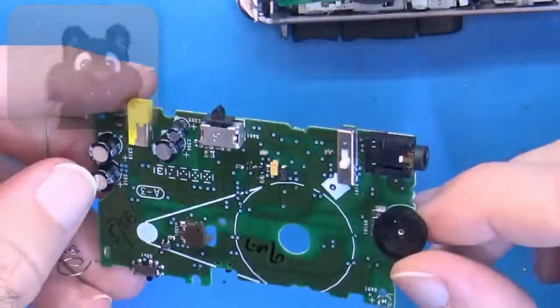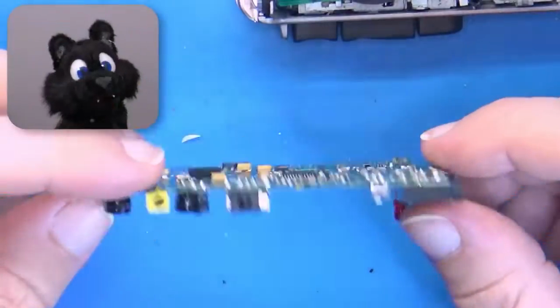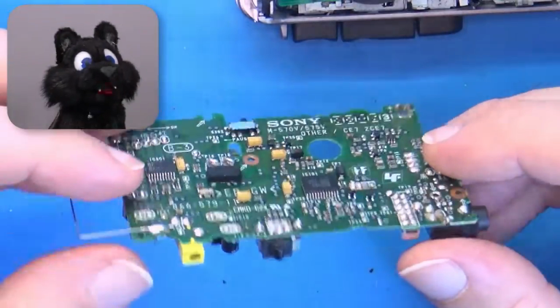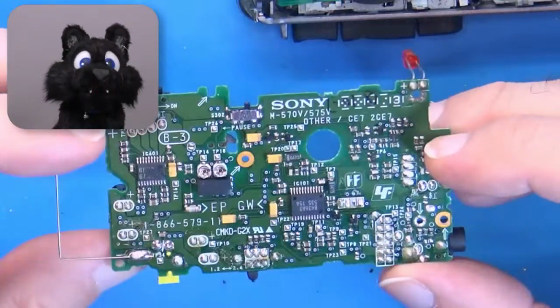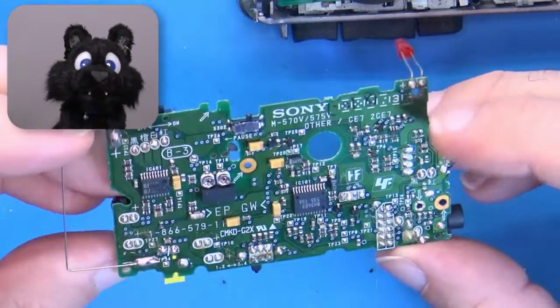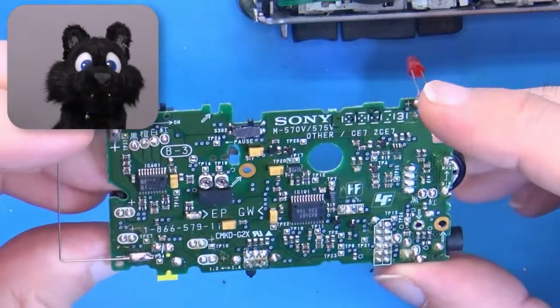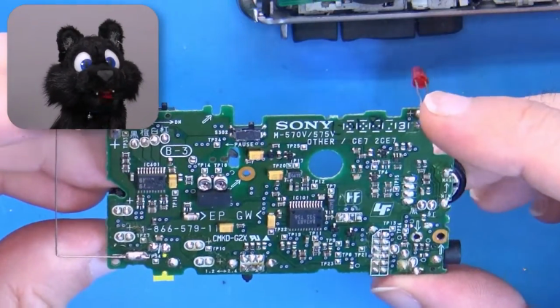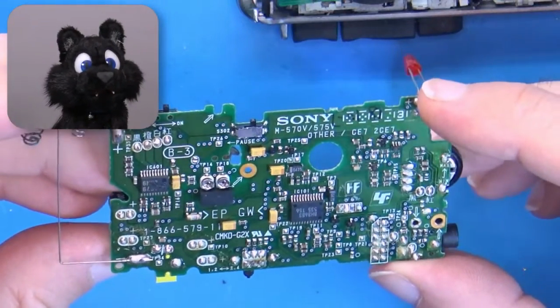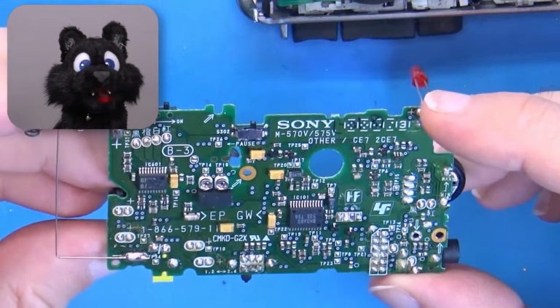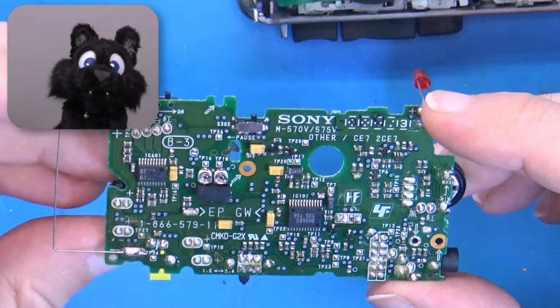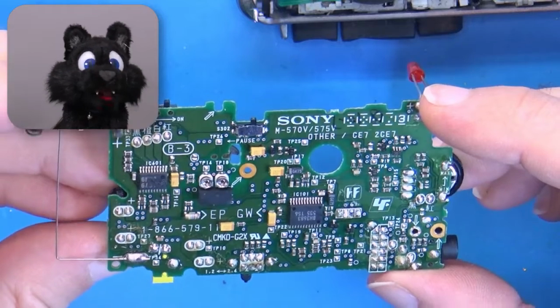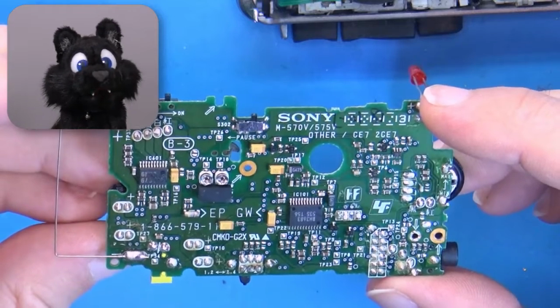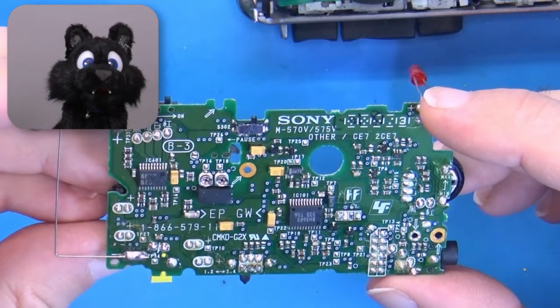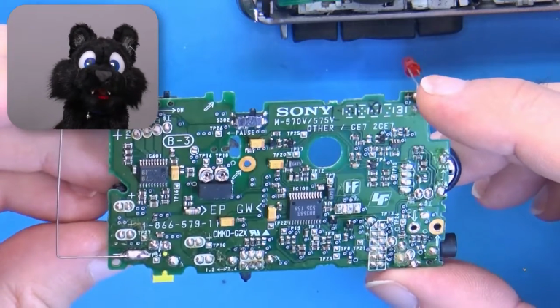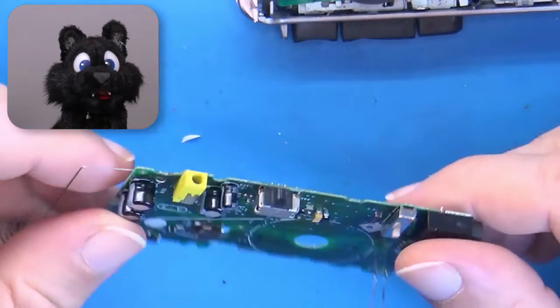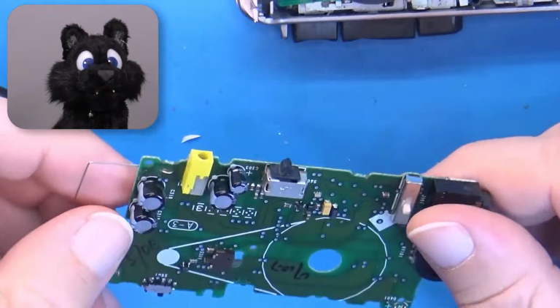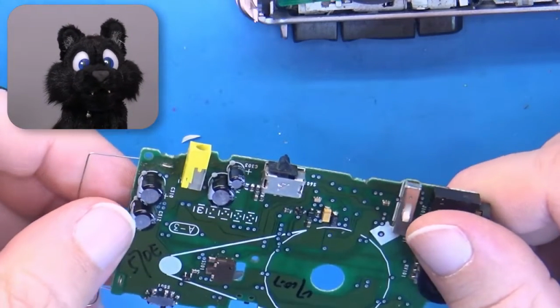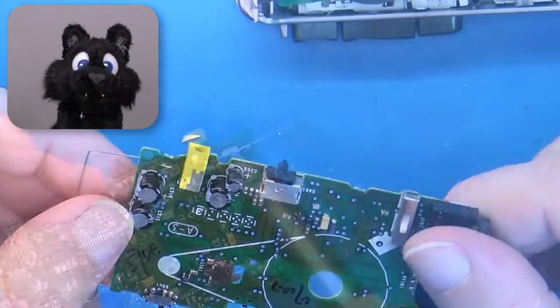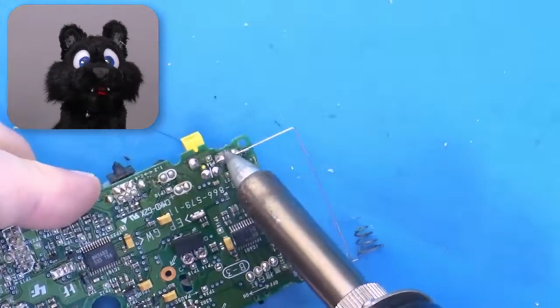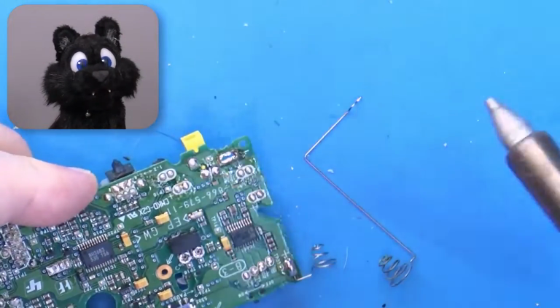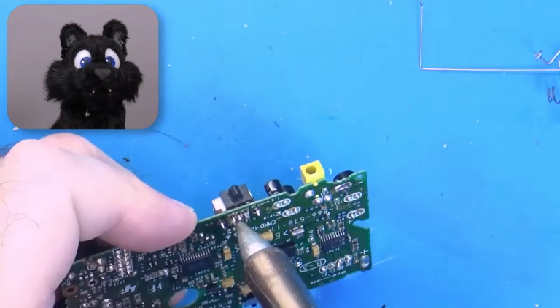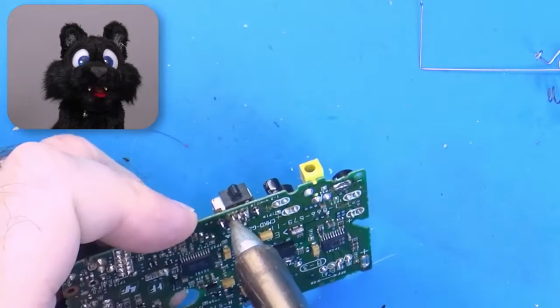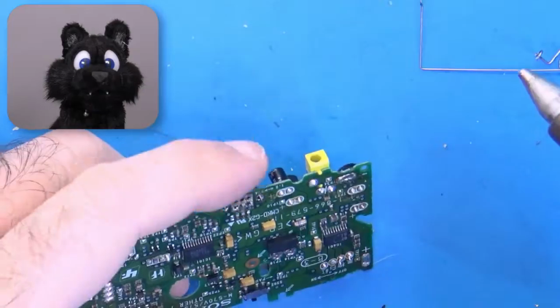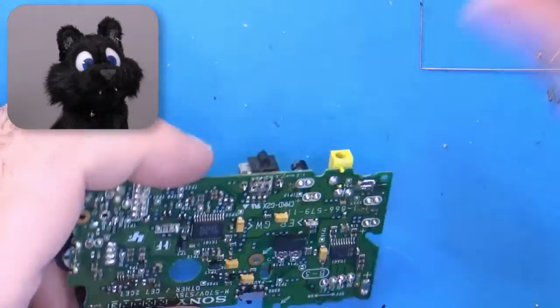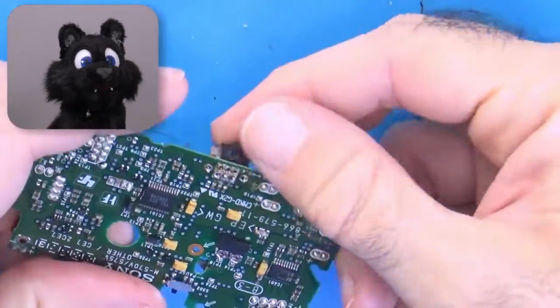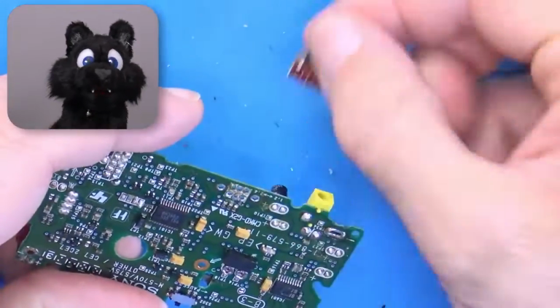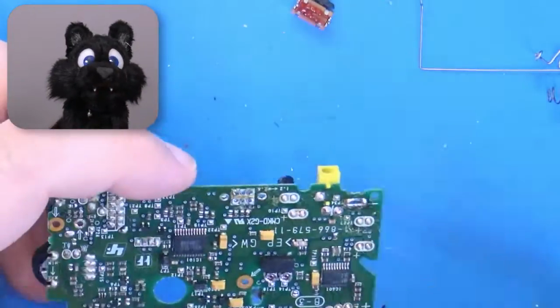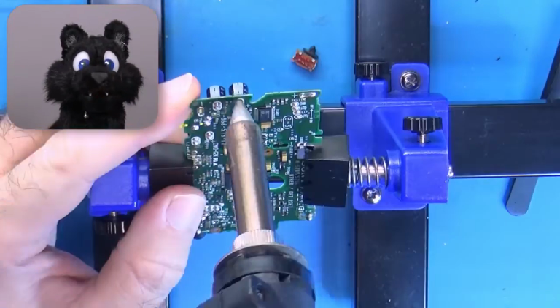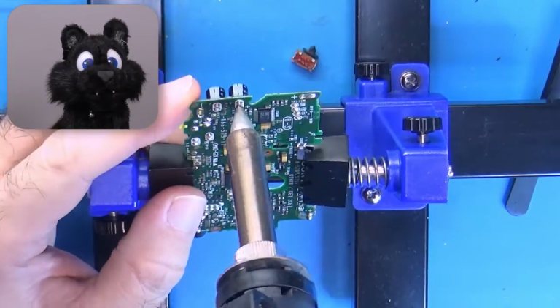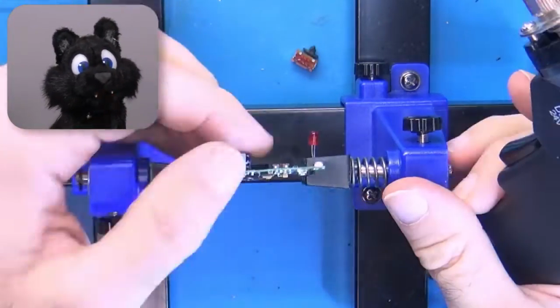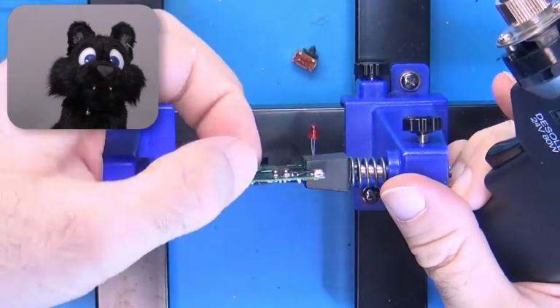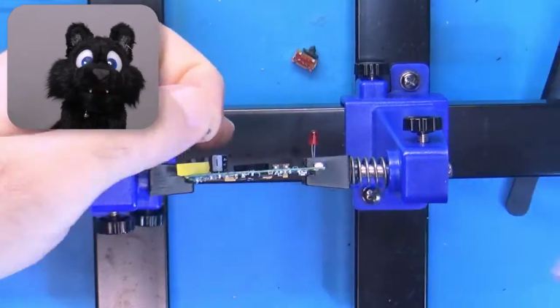The electronics is pretty advanced for these devices — lots of surface-mounted stuff and two integrated circuits. I start with the usual stuff: recapping and cleaning the switches and potentiometers, at least the through-hole components.